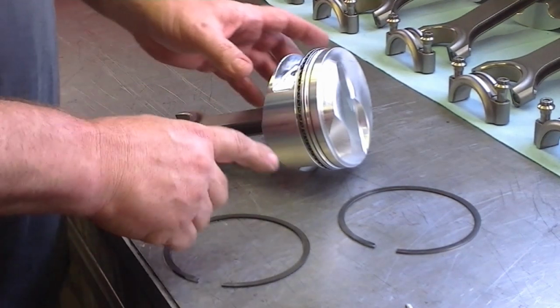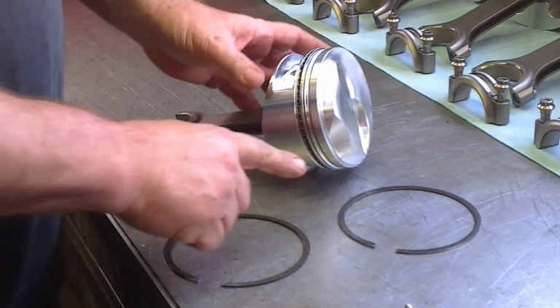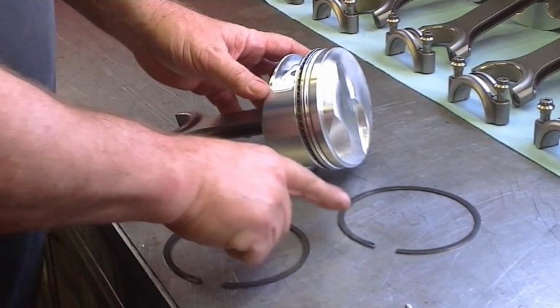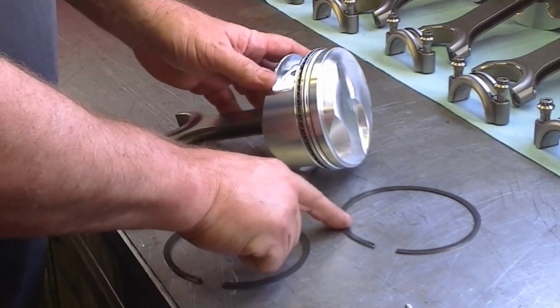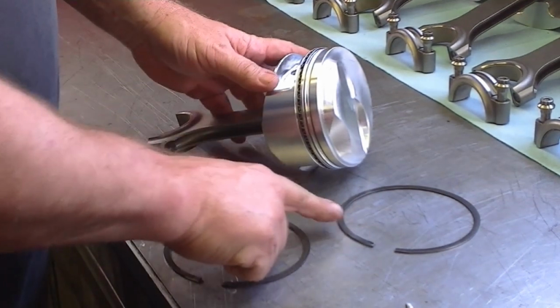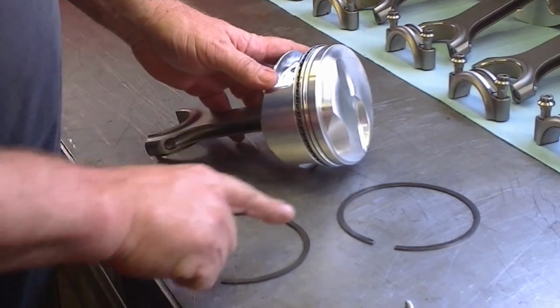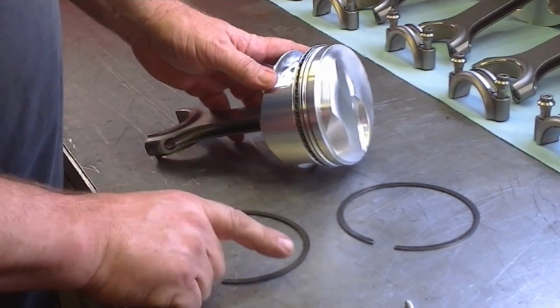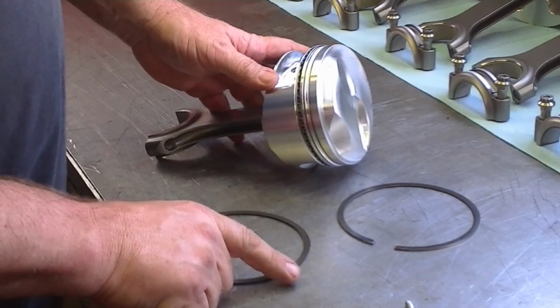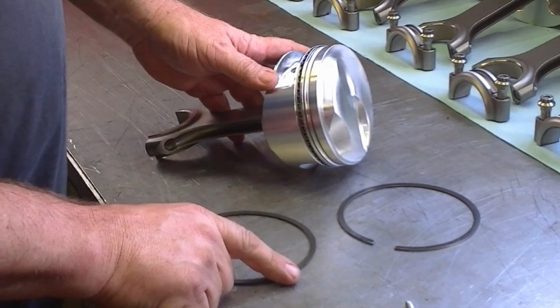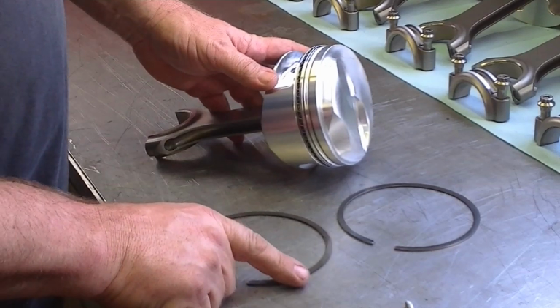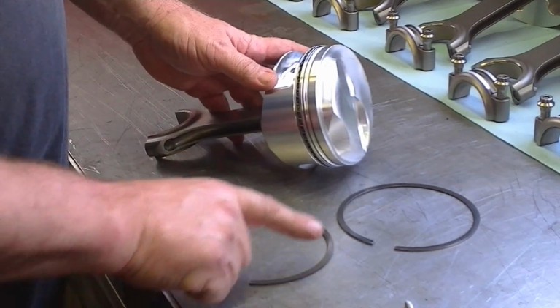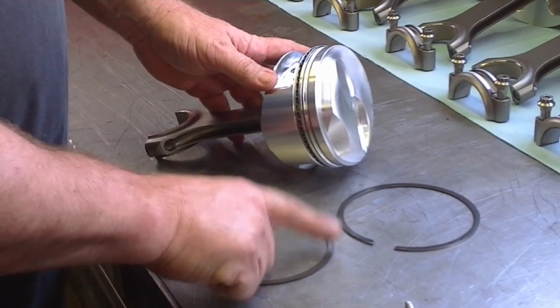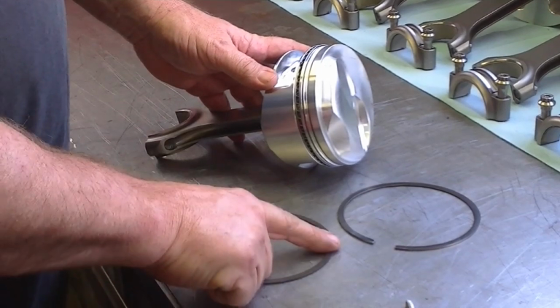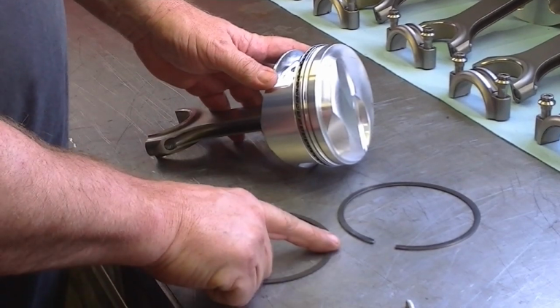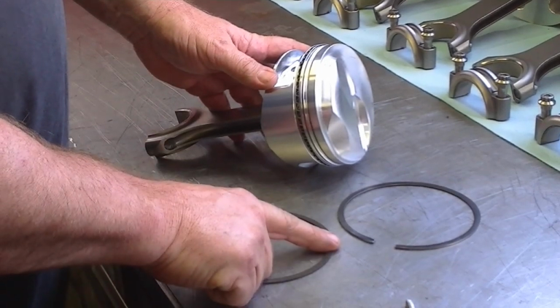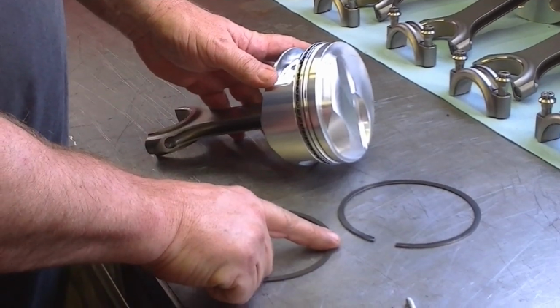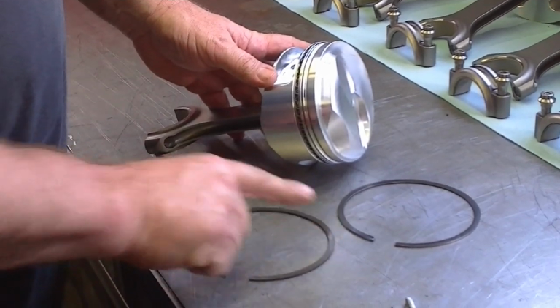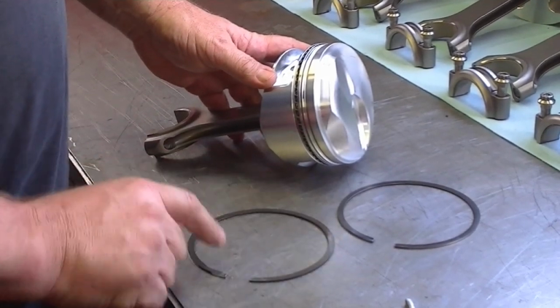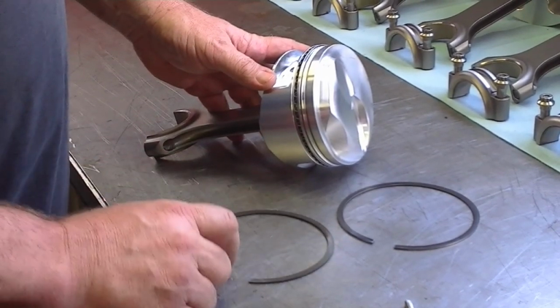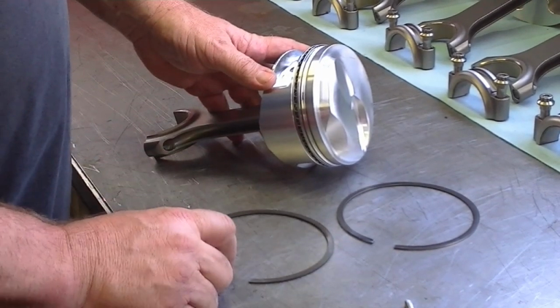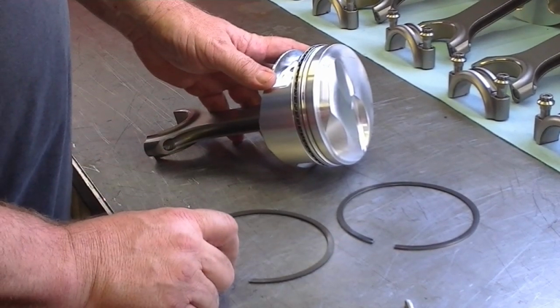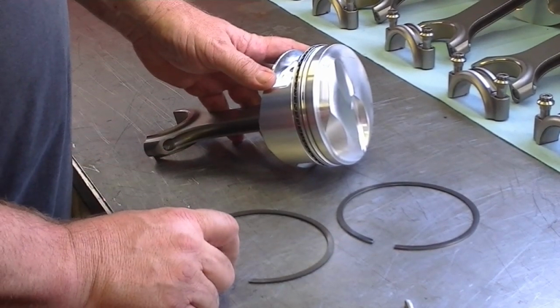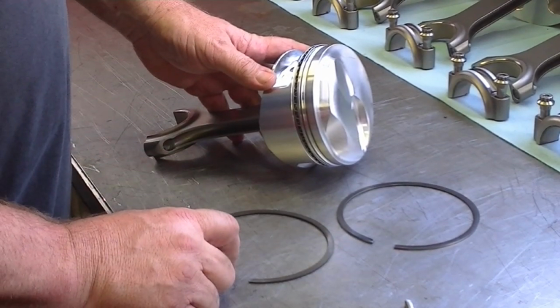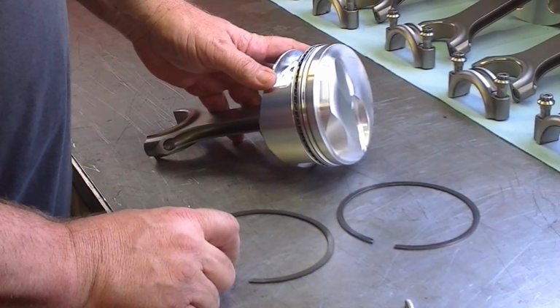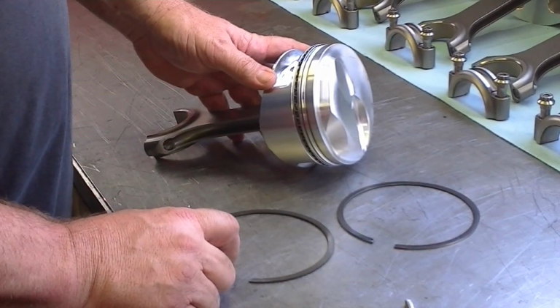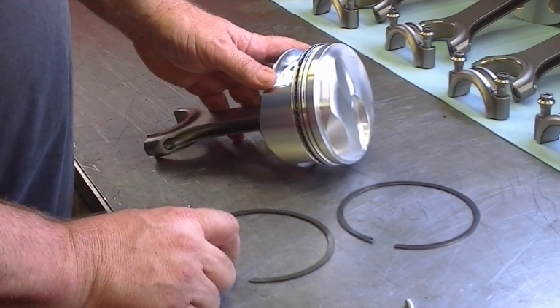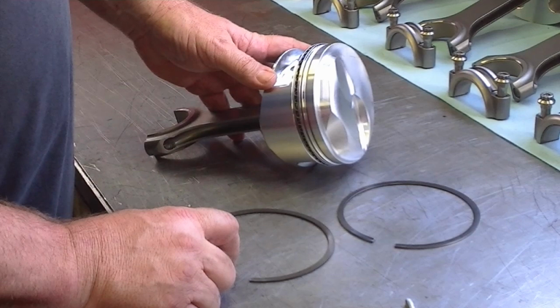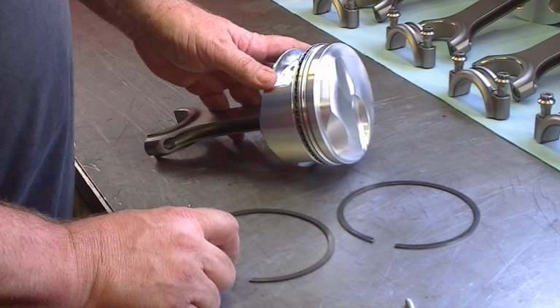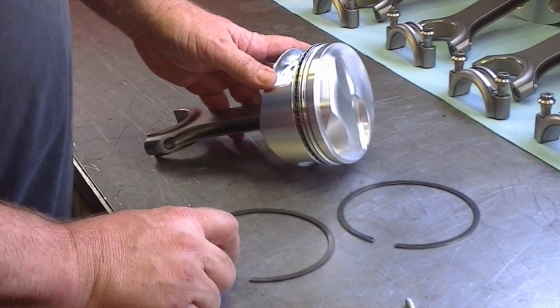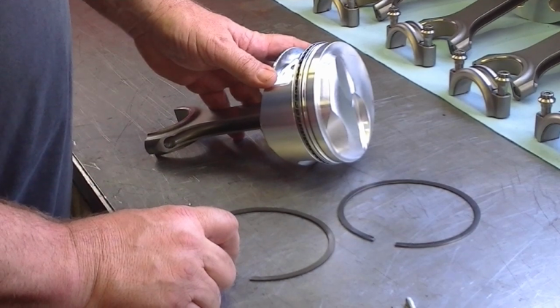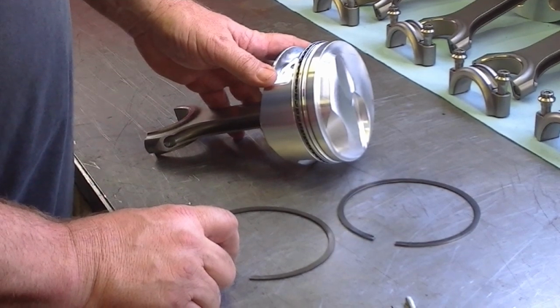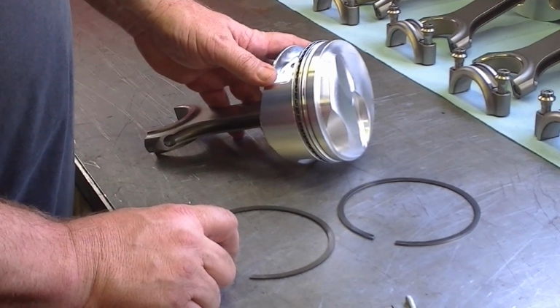We have a top piston ring, which is your compression ring, and the second ring, which is partially compression and does mostly oil control.